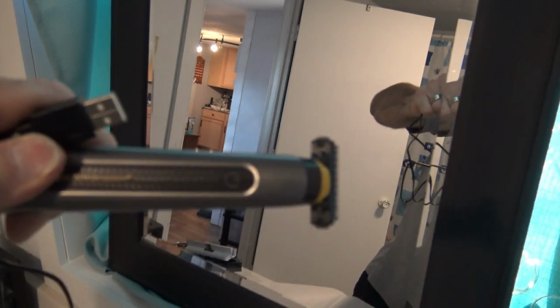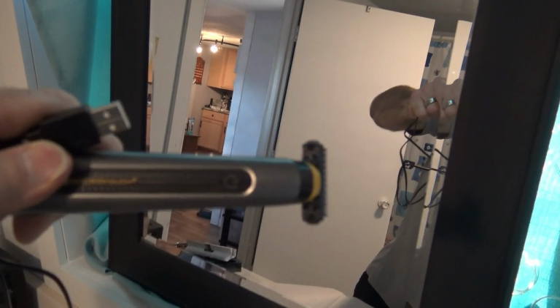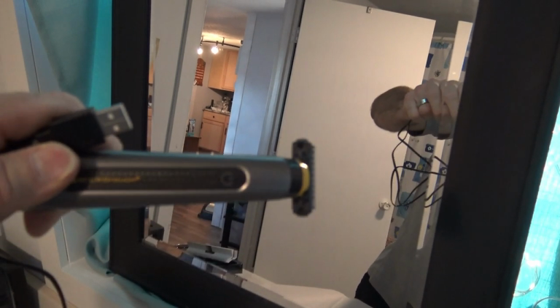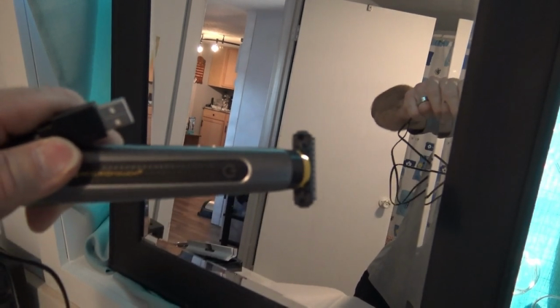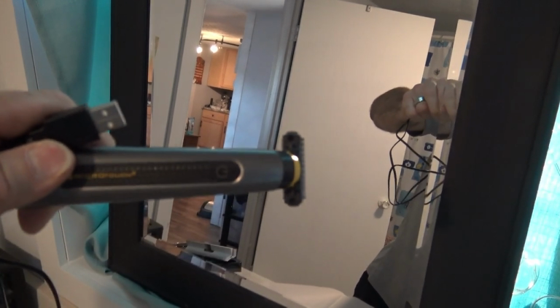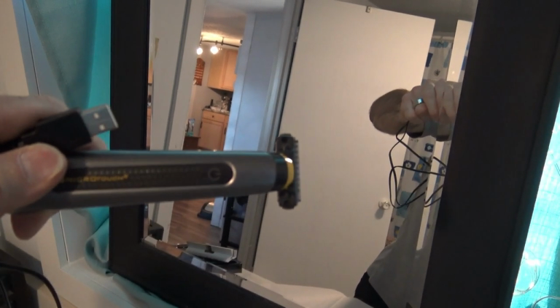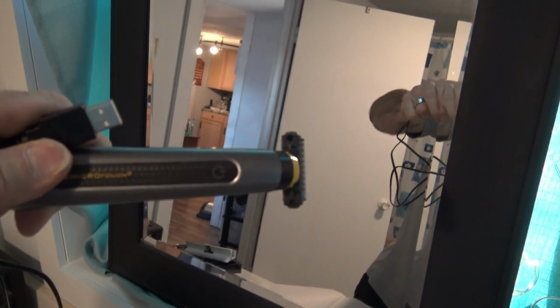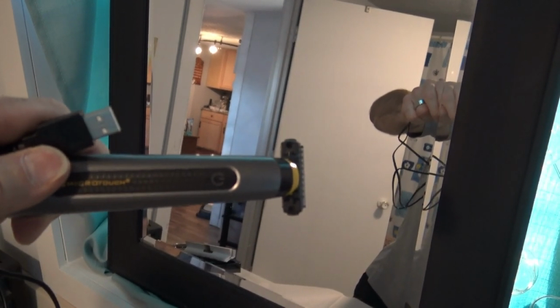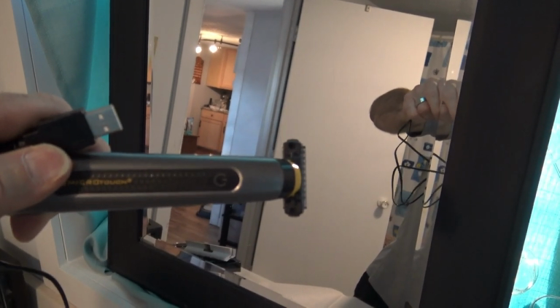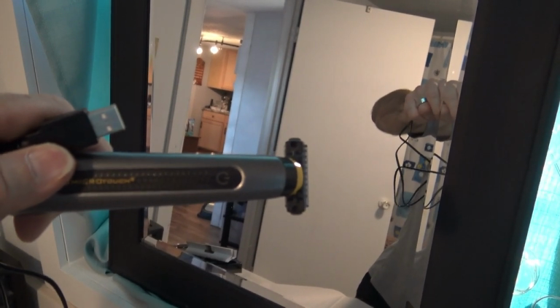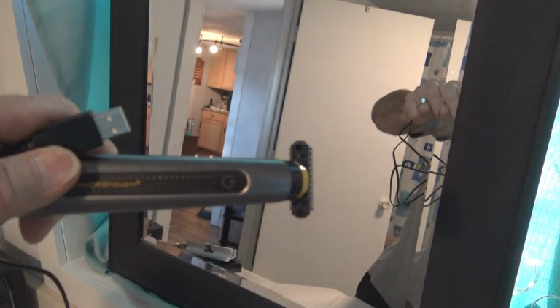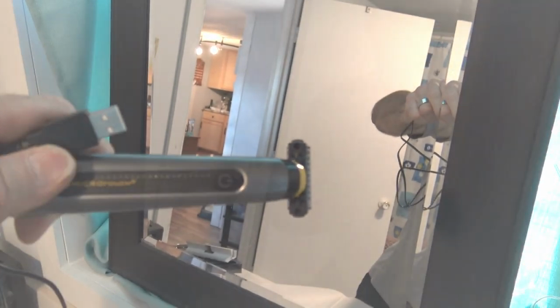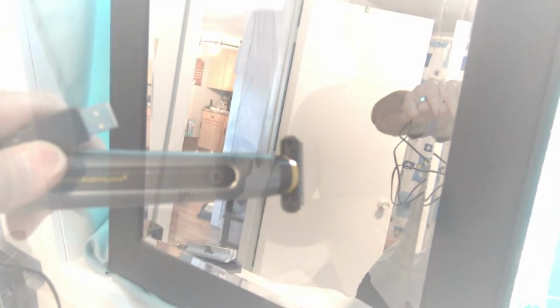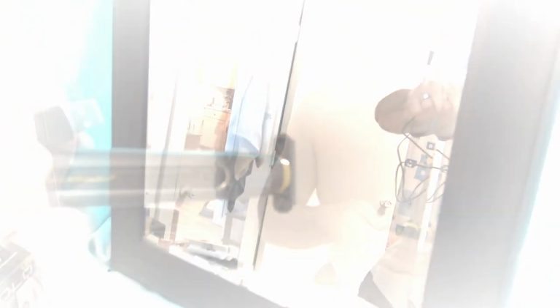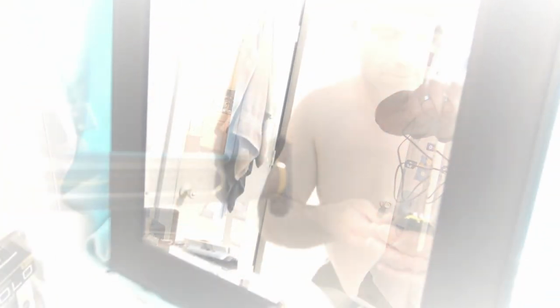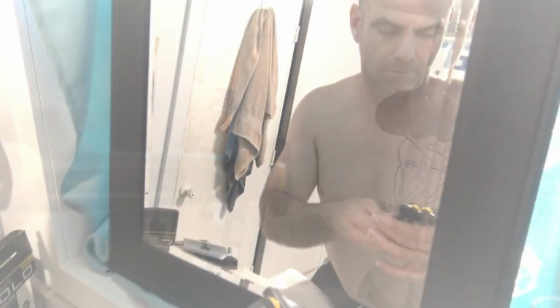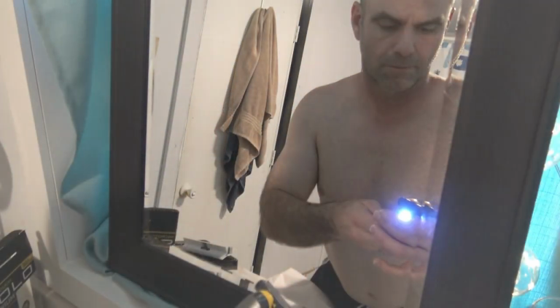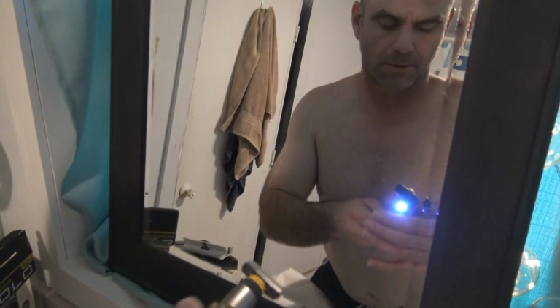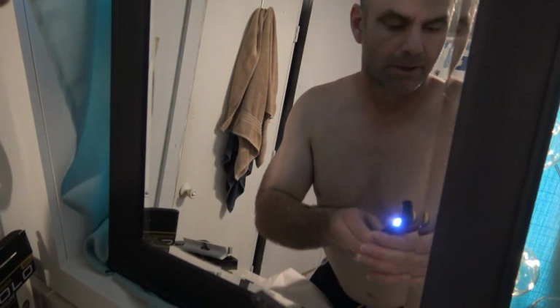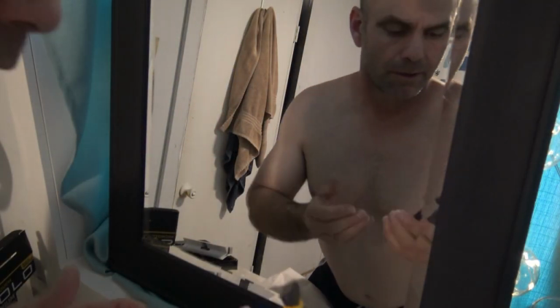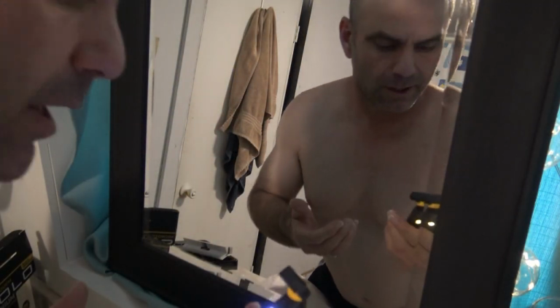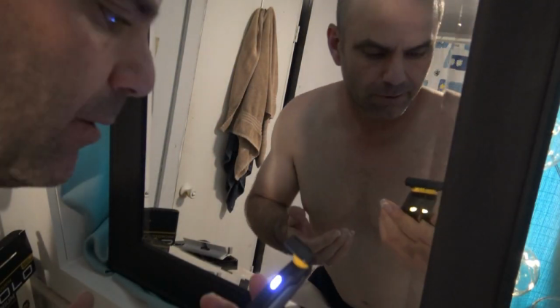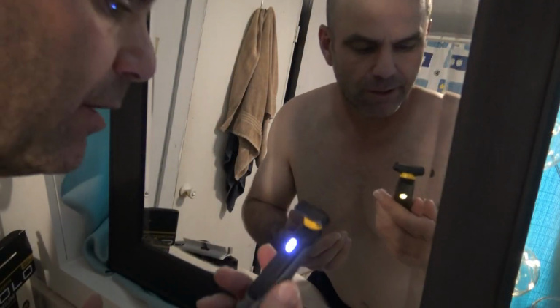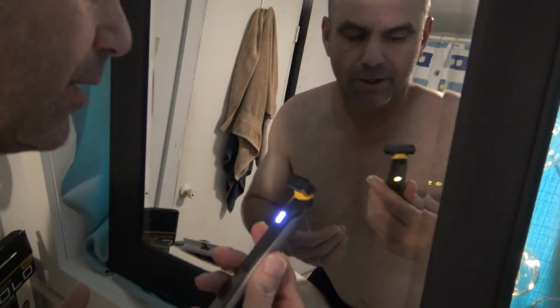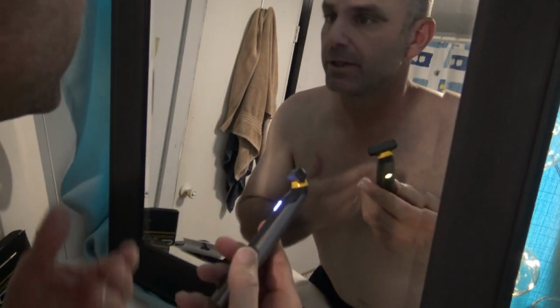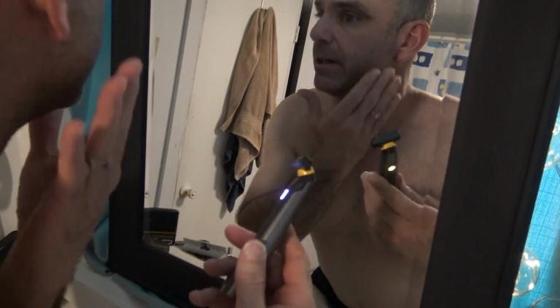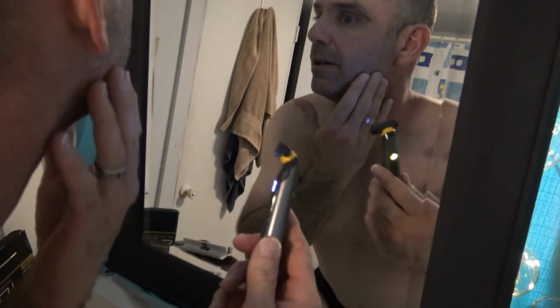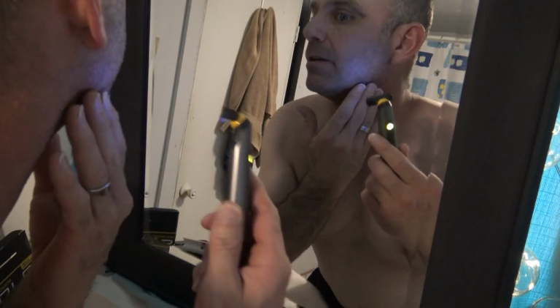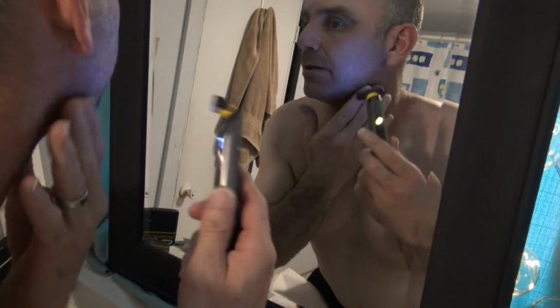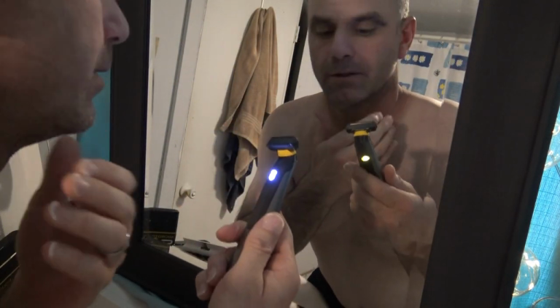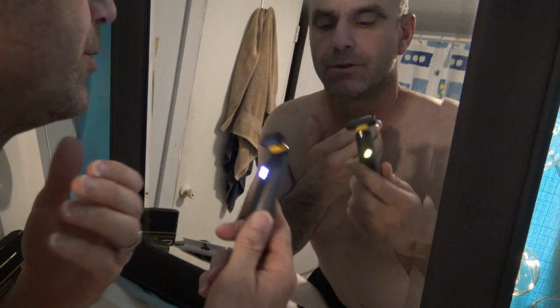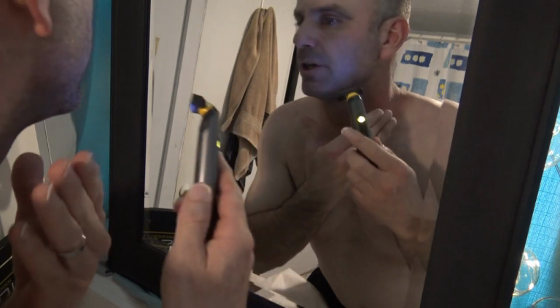Anyways, I'm going to have to let it charge and I'll be back for the live shave. Okay, well here we go with the closed shave.